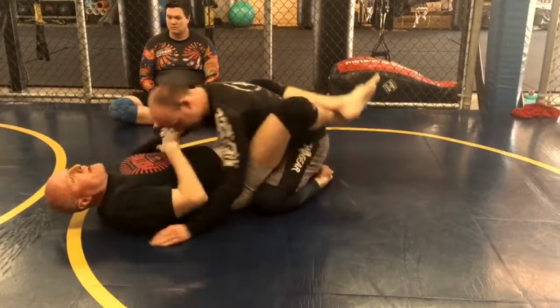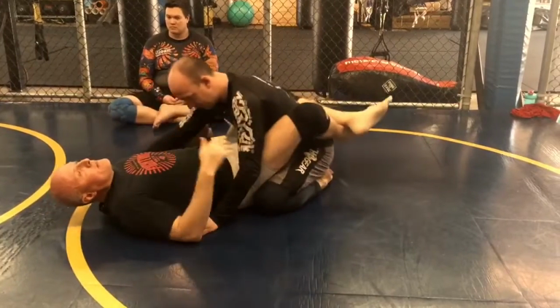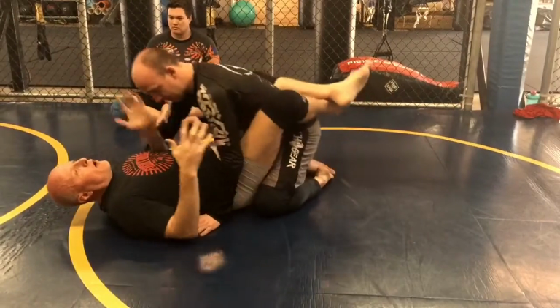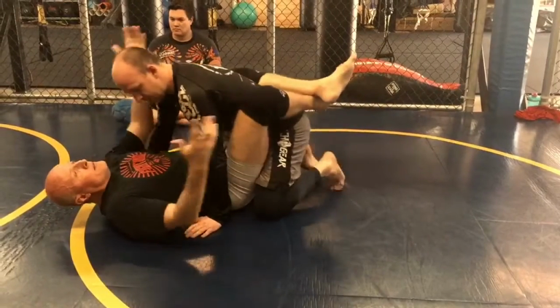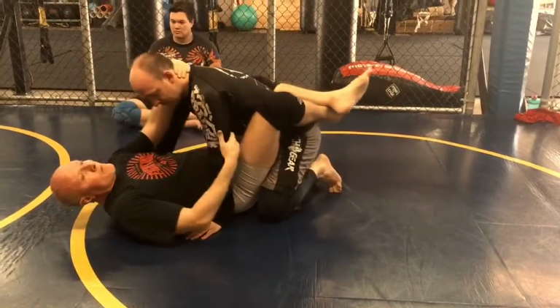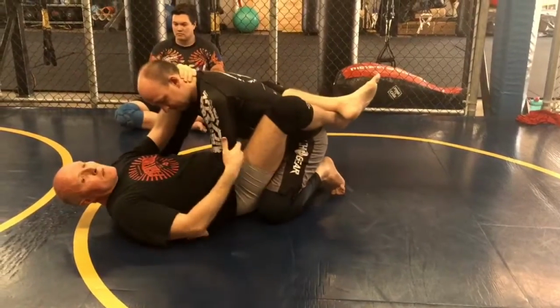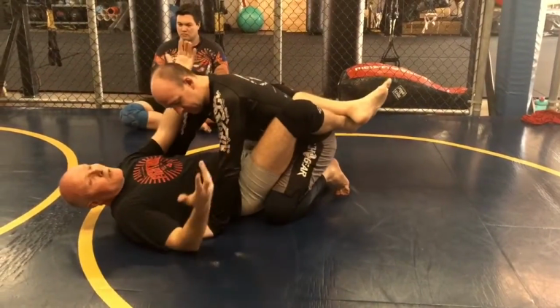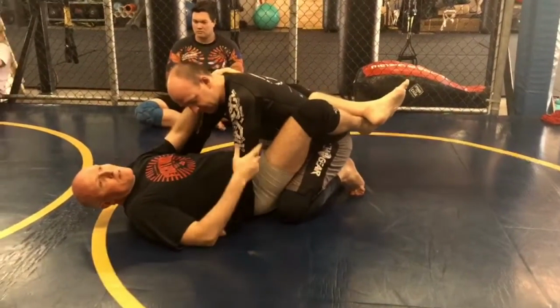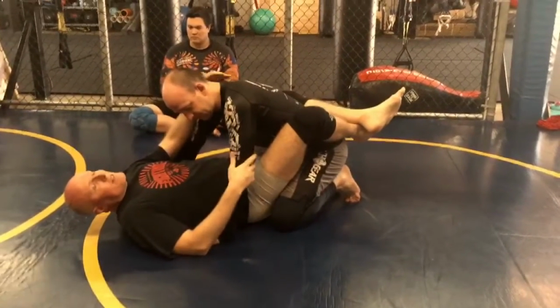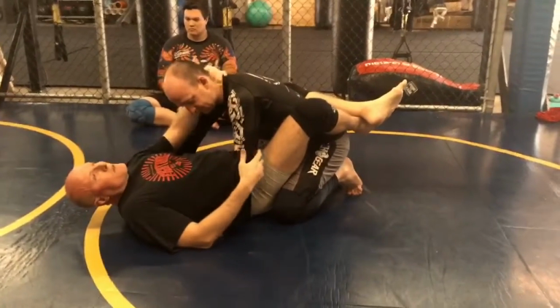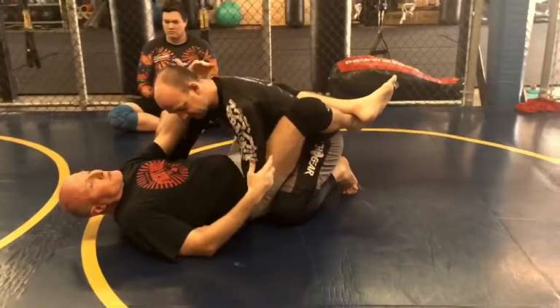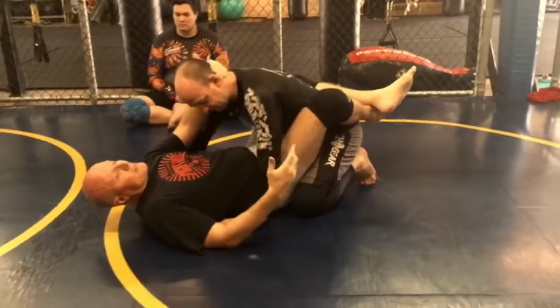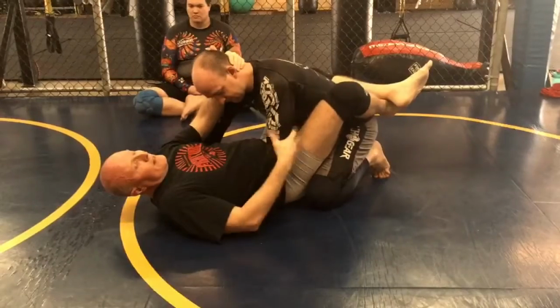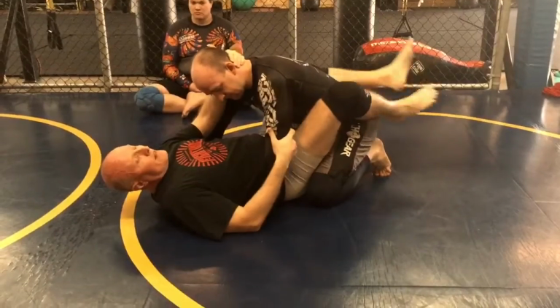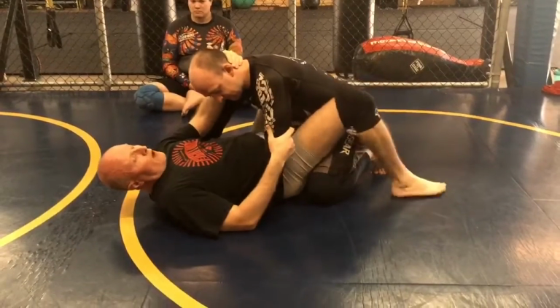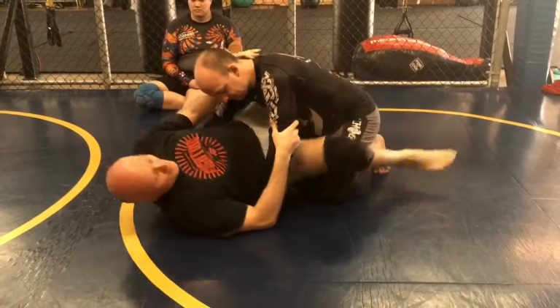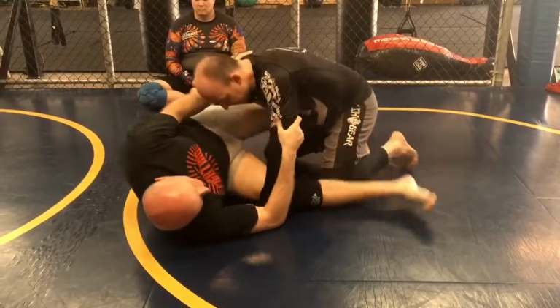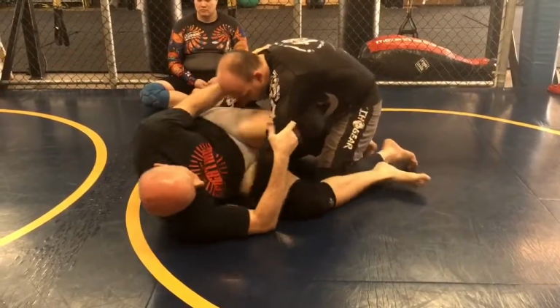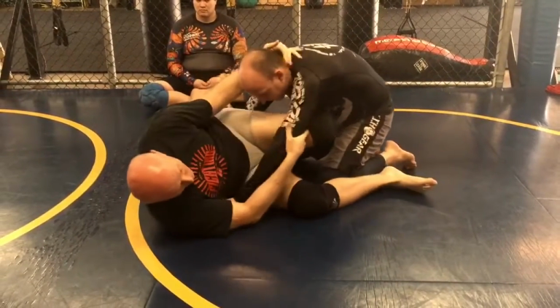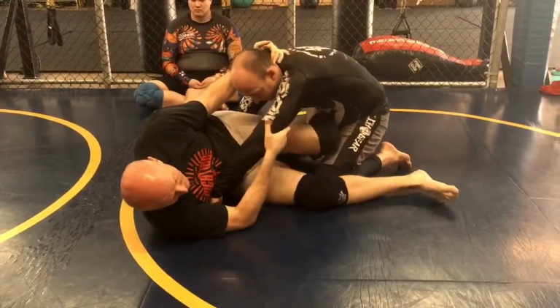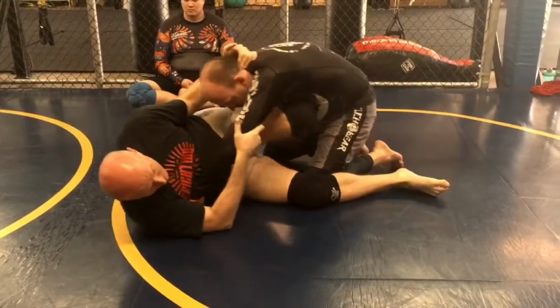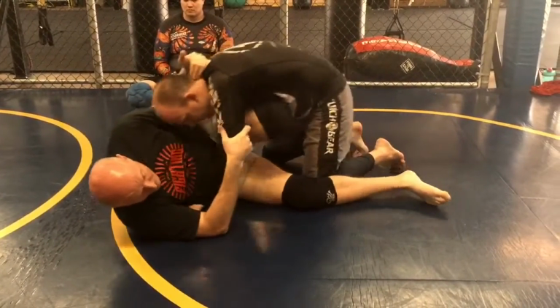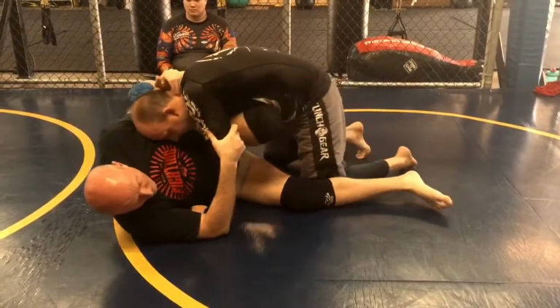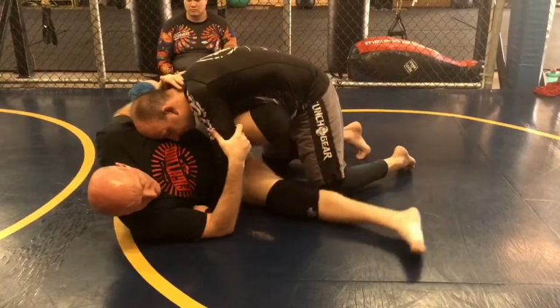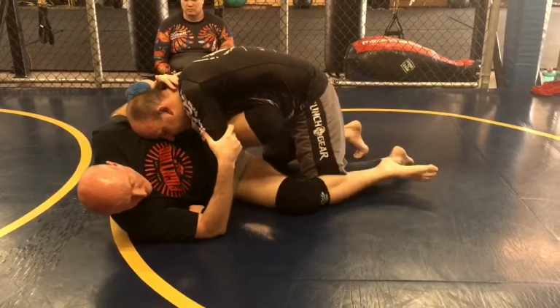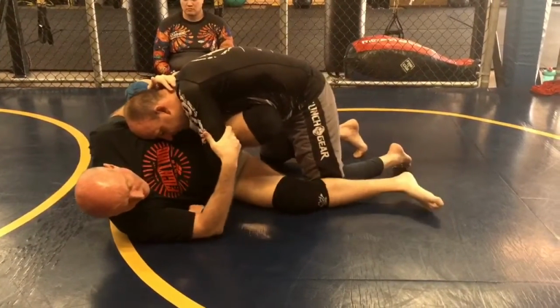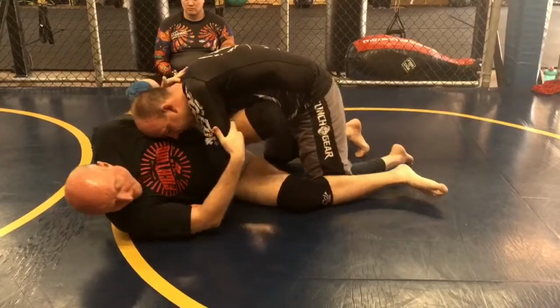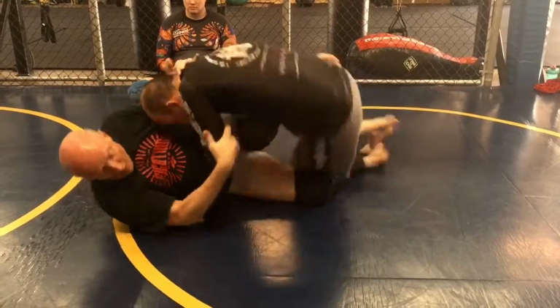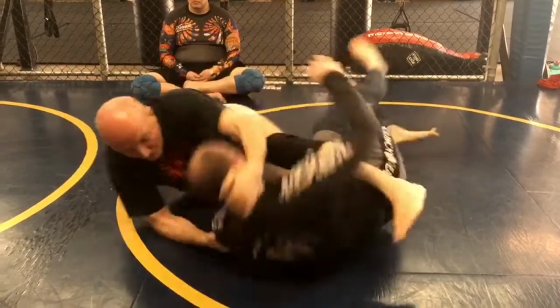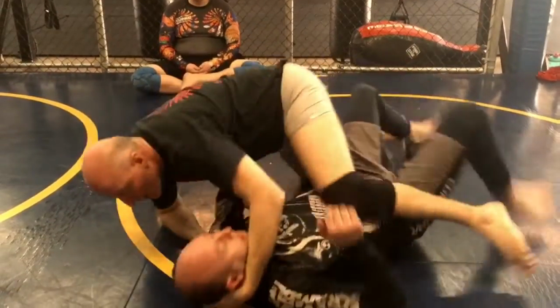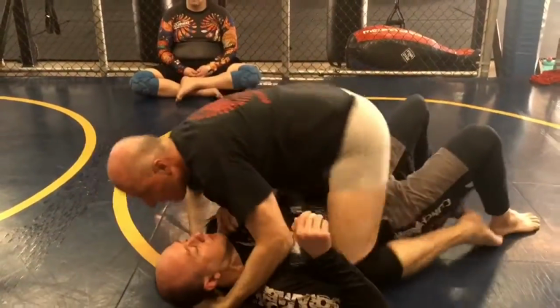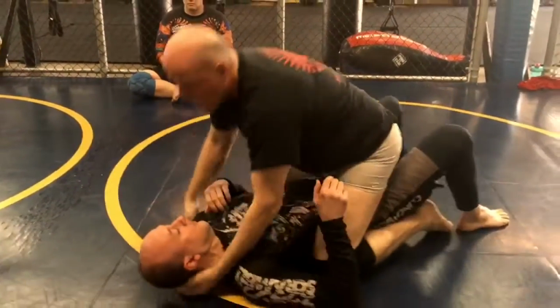Now that I've got him in my guard, I'll start with the basics and go to a scissor sweep. I've got his head and his arm, hips out, pull him on top of me over my hips as I cut in and kick across. Coming up to mount.